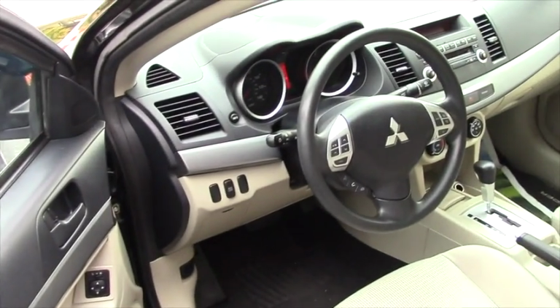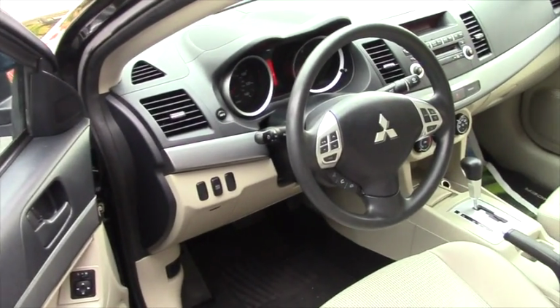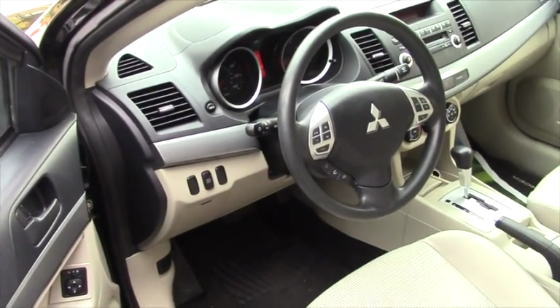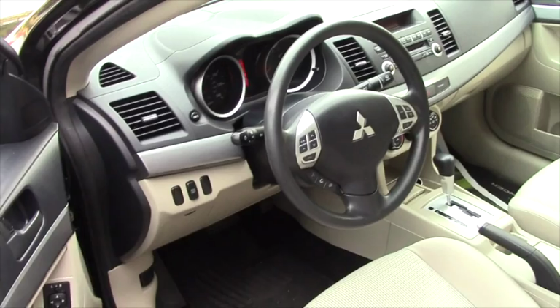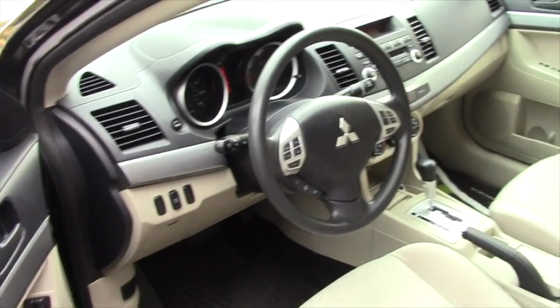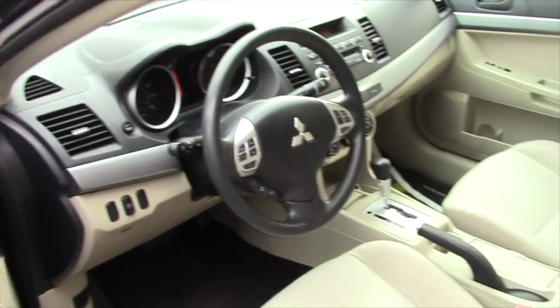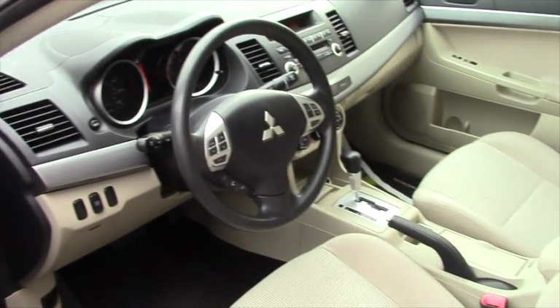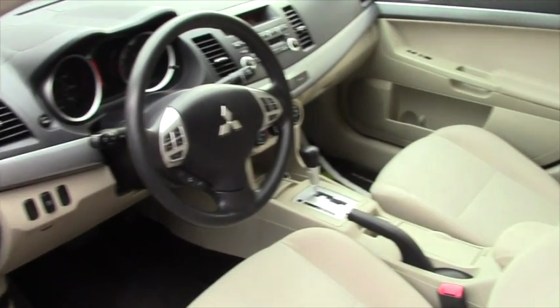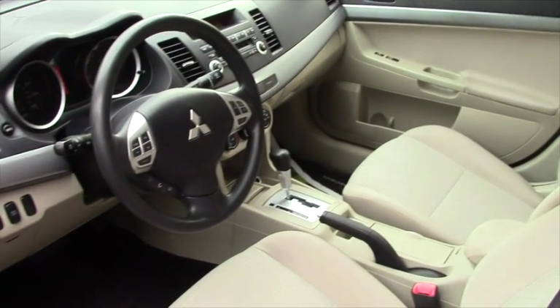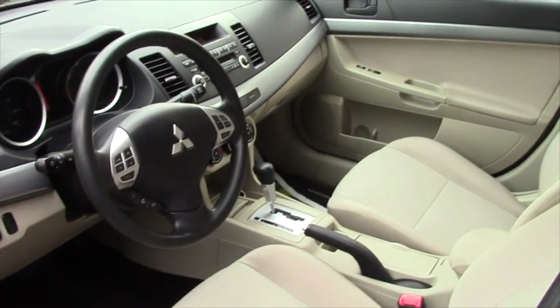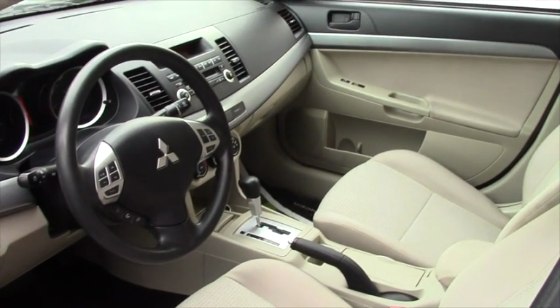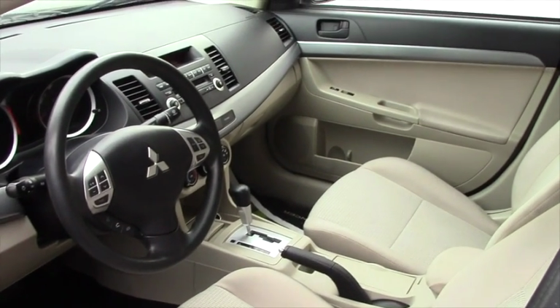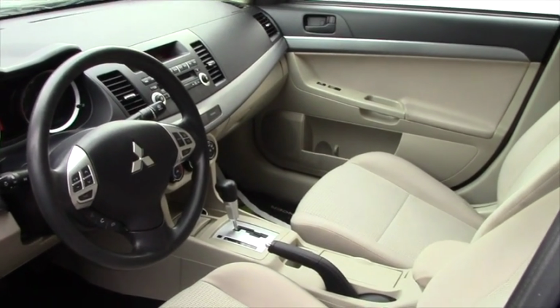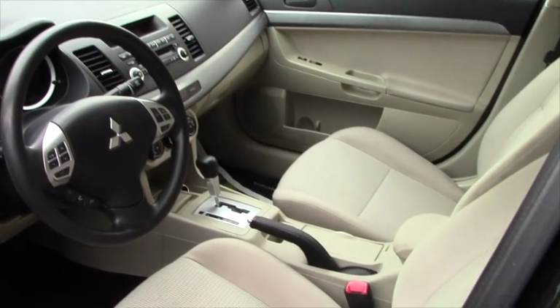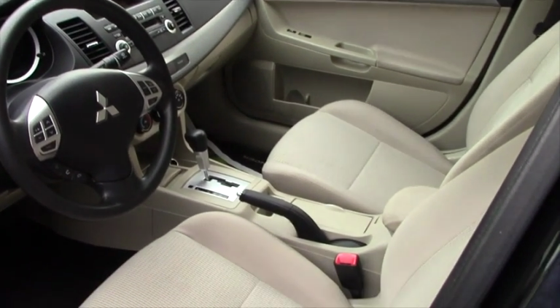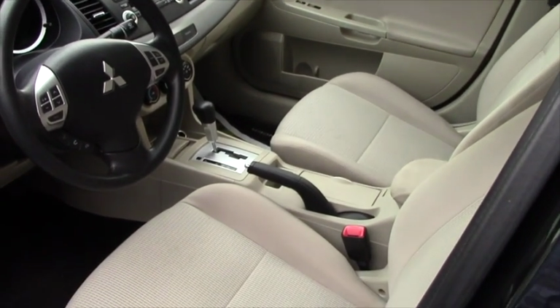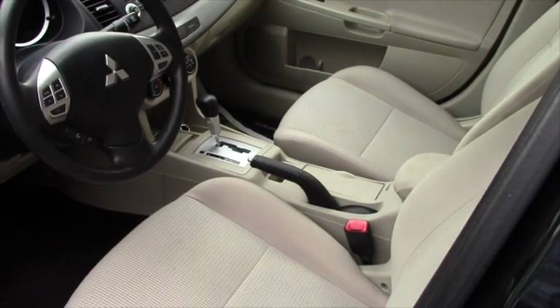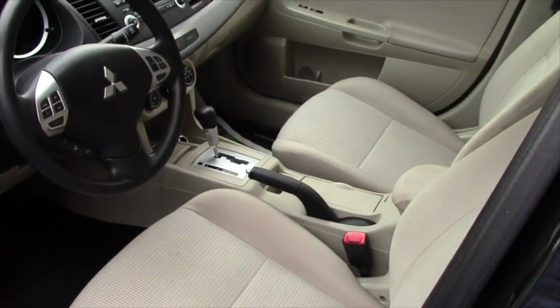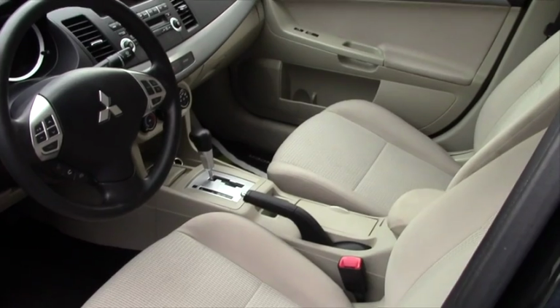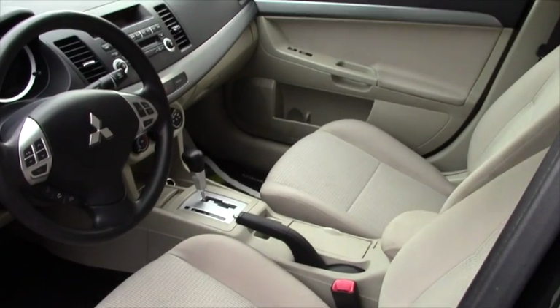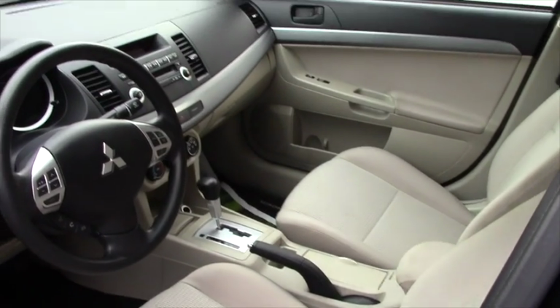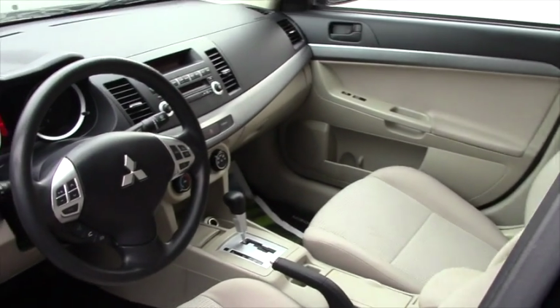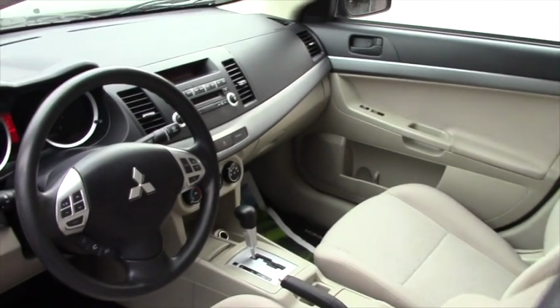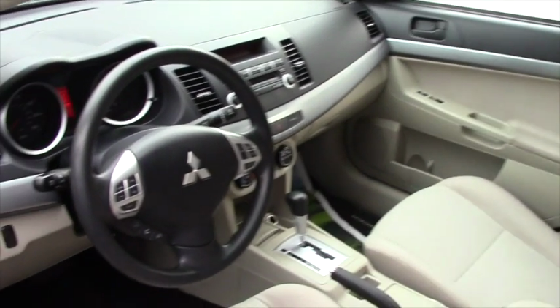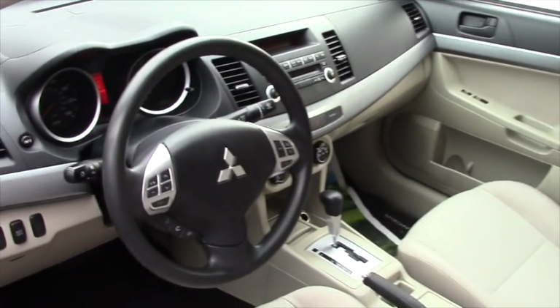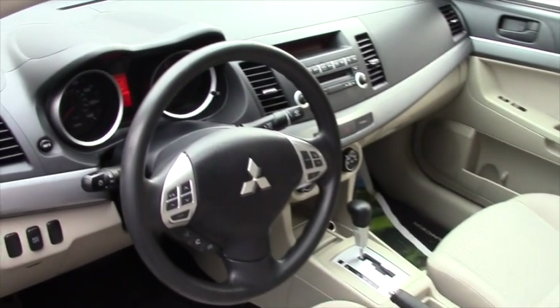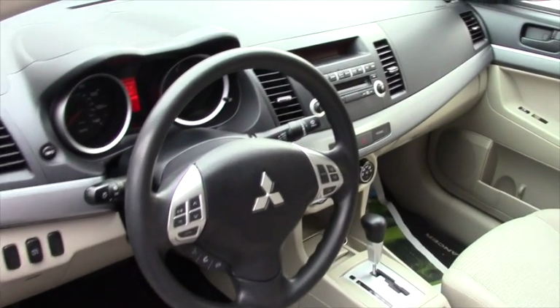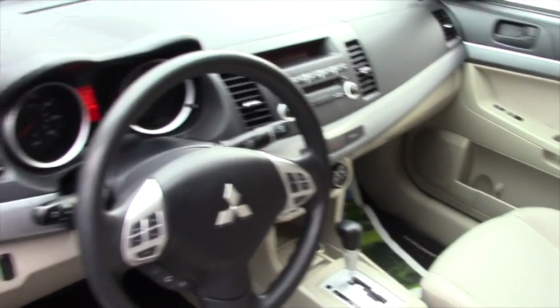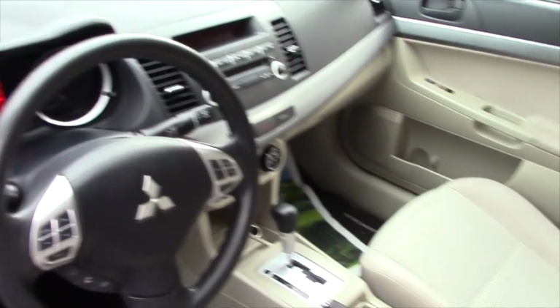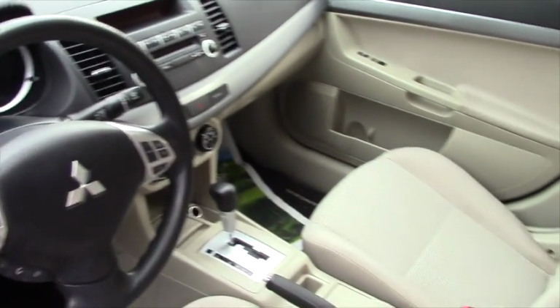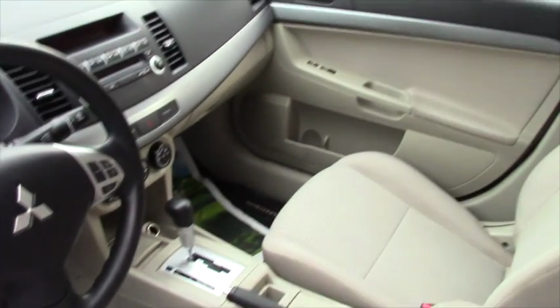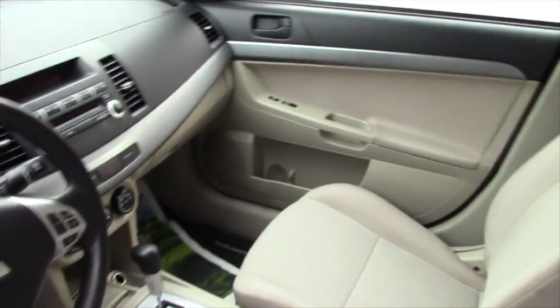Of course you got your audio controls on the steering wheel, multi-function remote for the trunk, hatch, door, tailgate, power mirrors, tilt wheel, external temp display, tachometer, clock, and power steering.